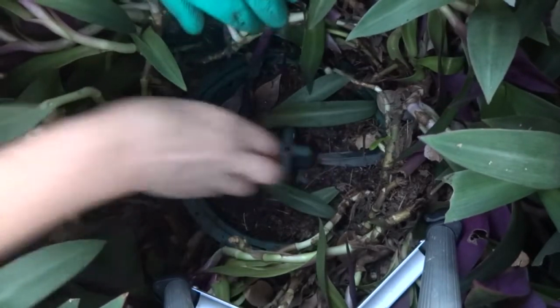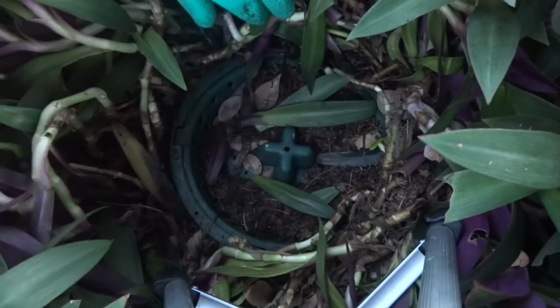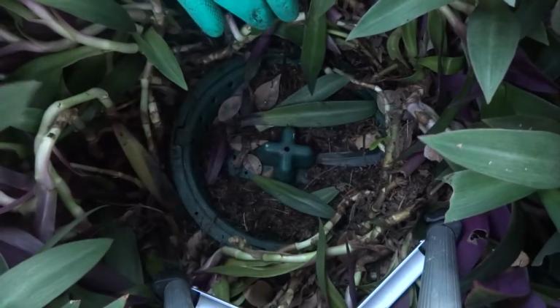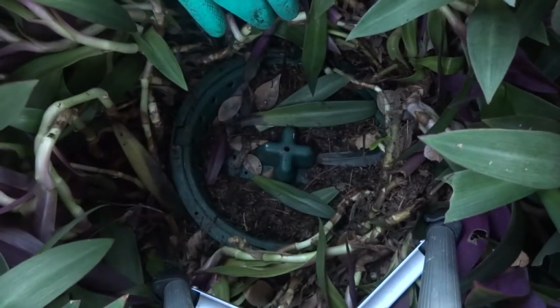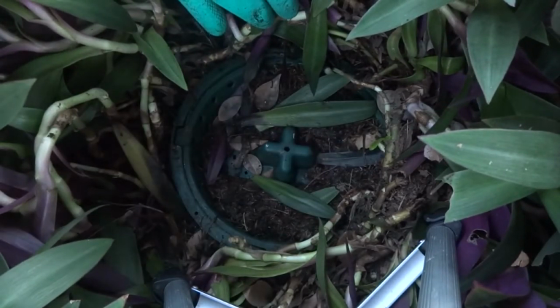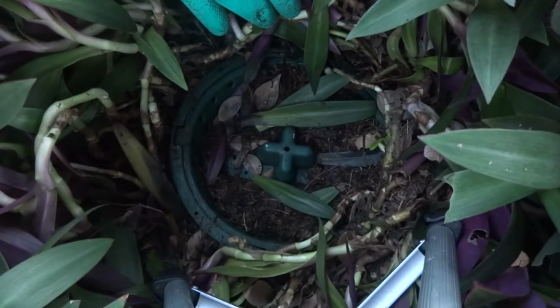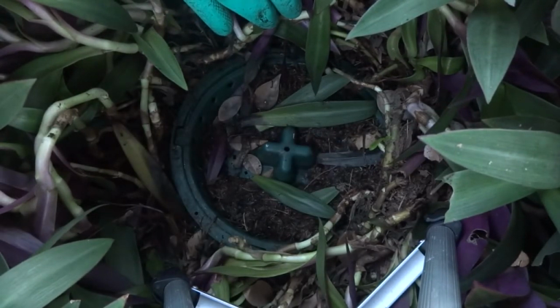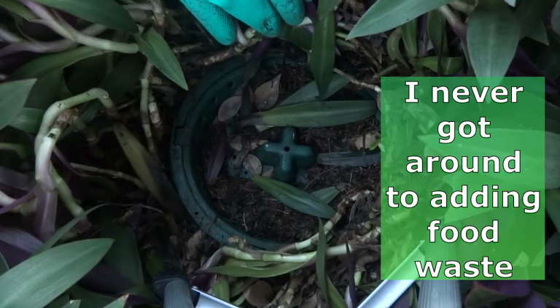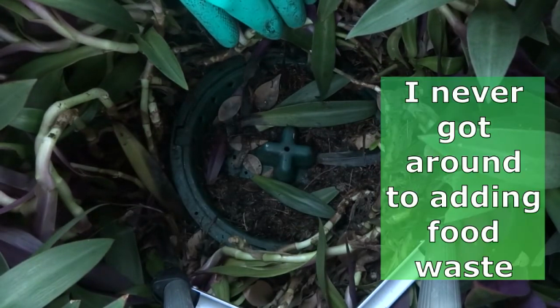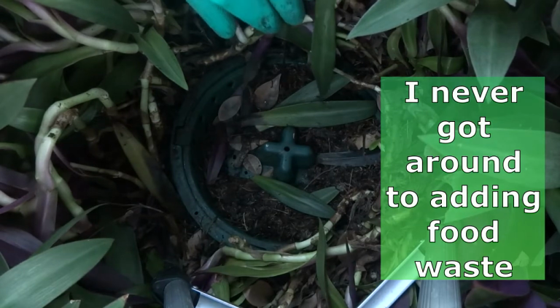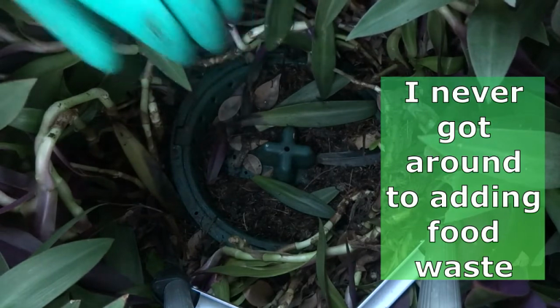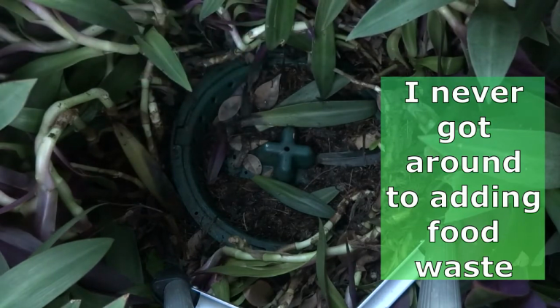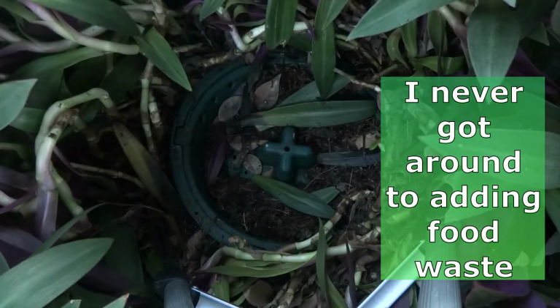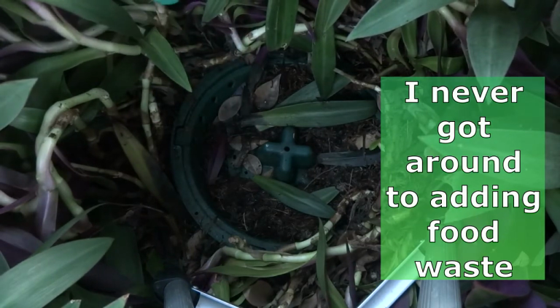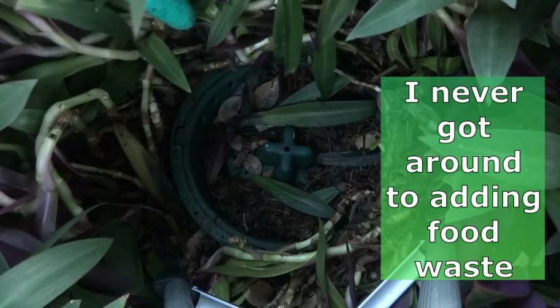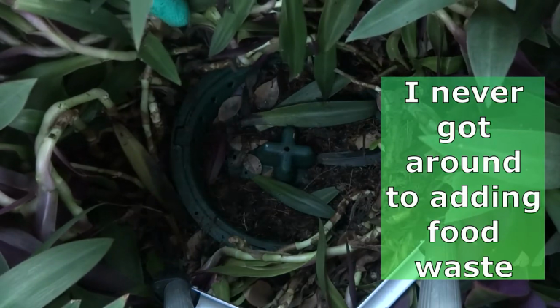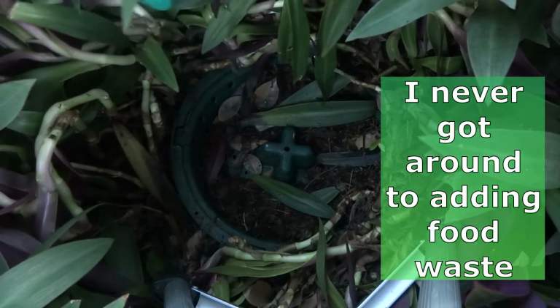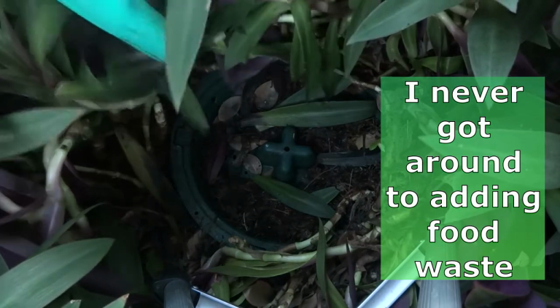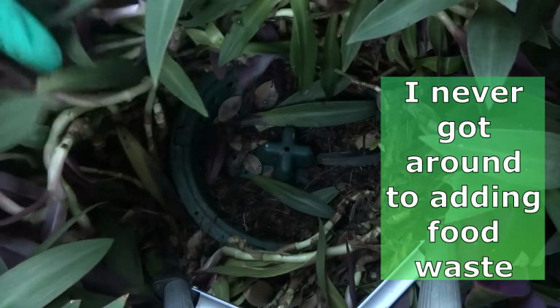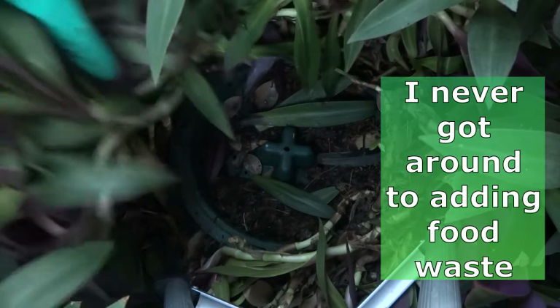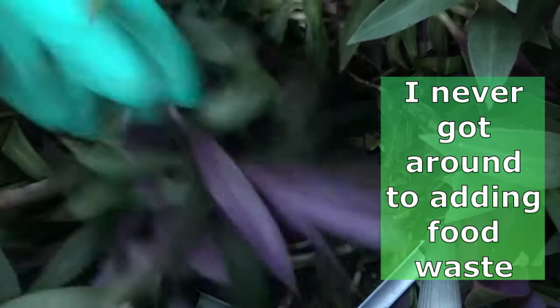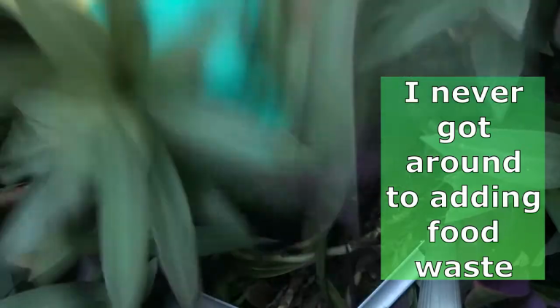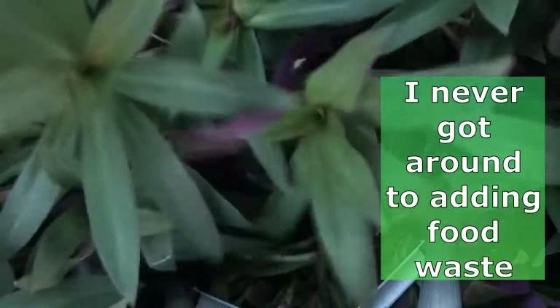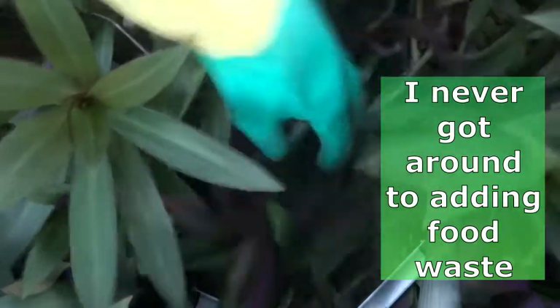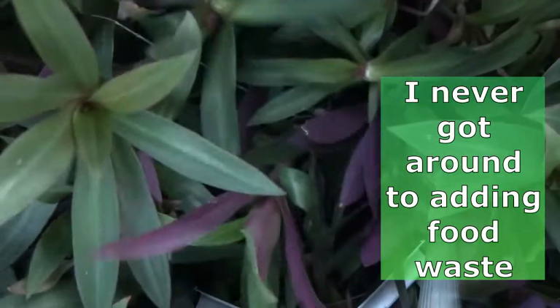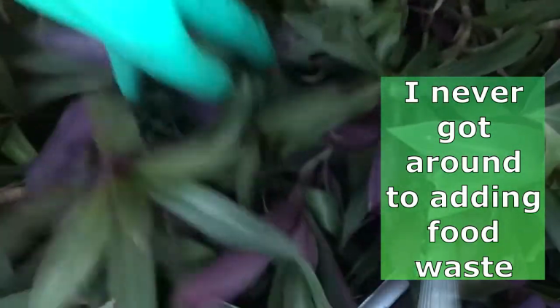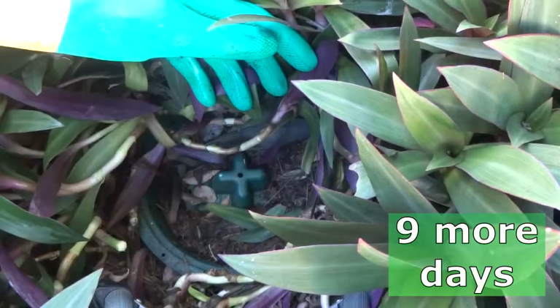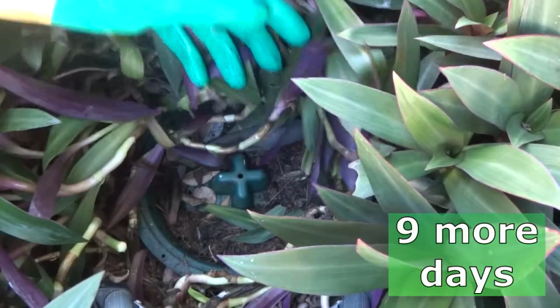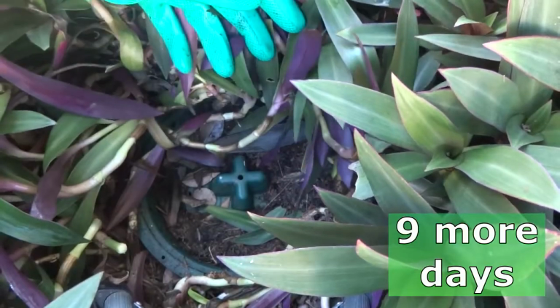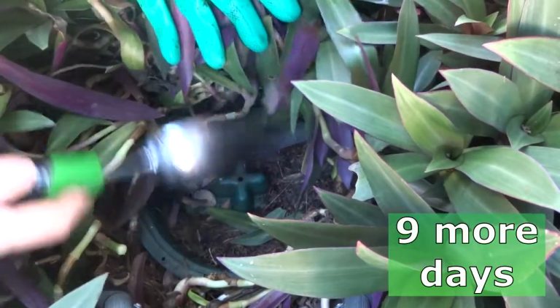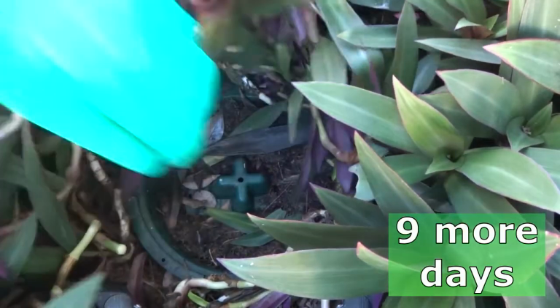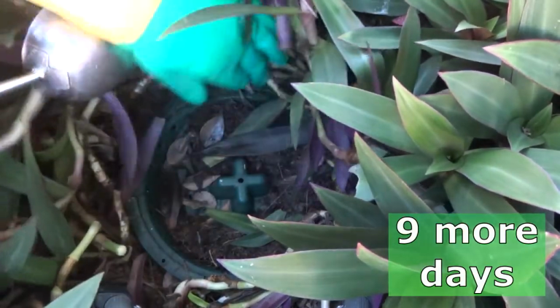I think we'll leave that for a few more weeks and I think I might top it up with some food waste to get rid of that smell. Let's see how our rats are going.